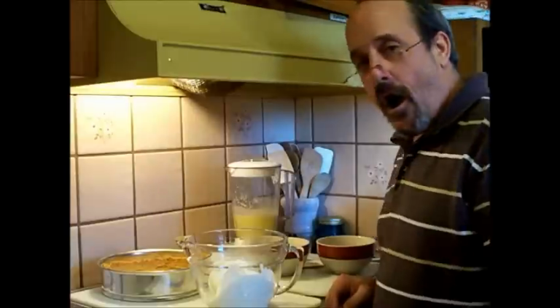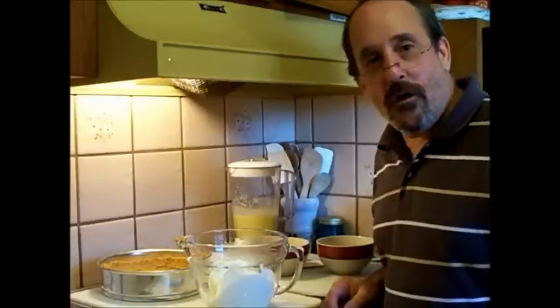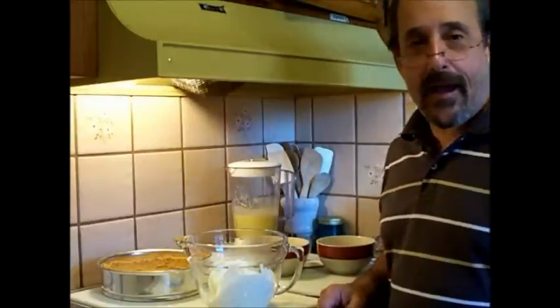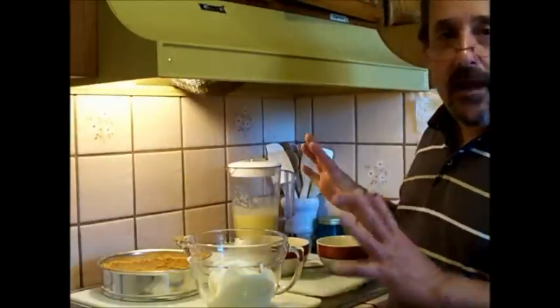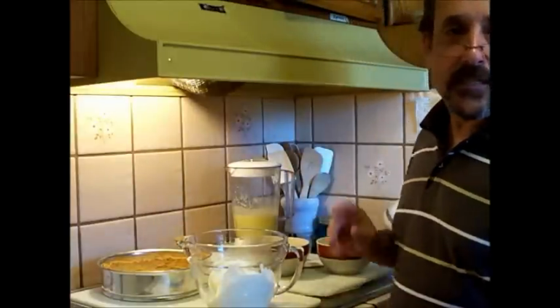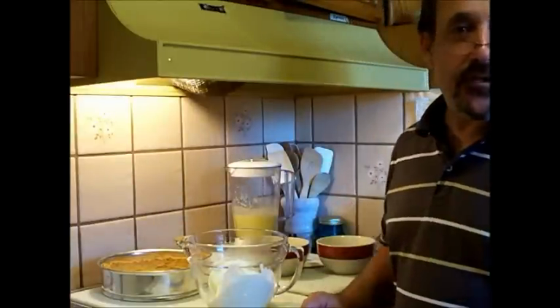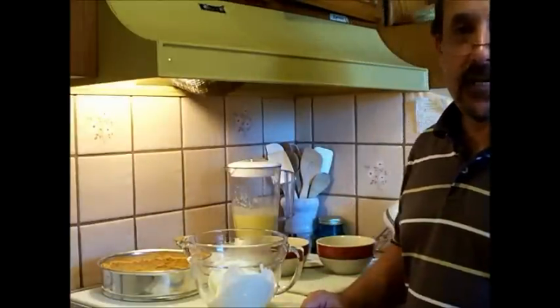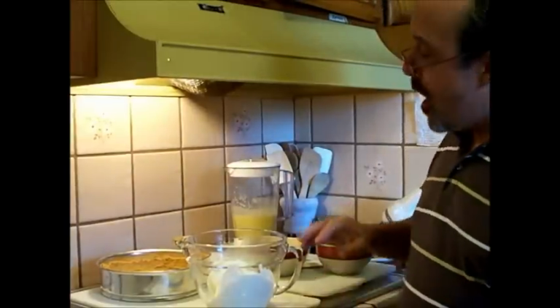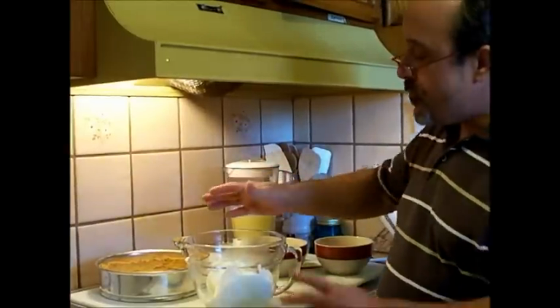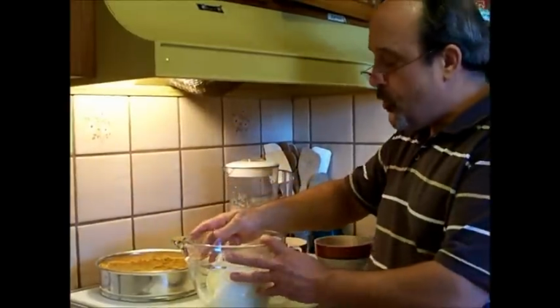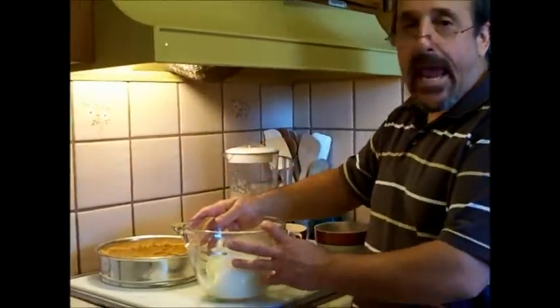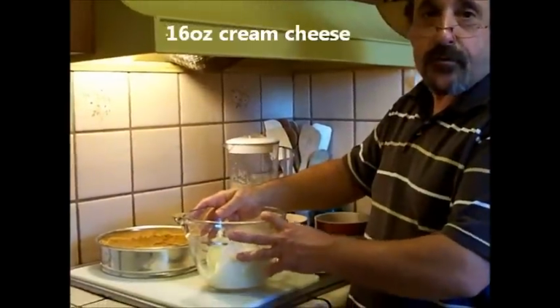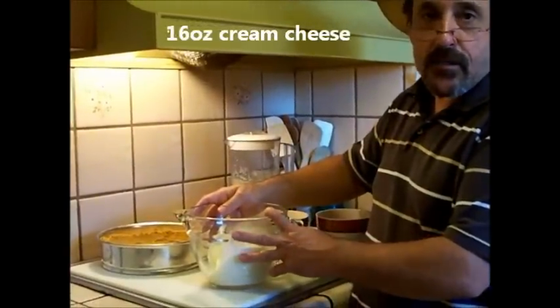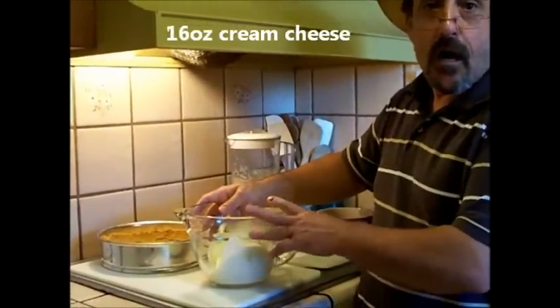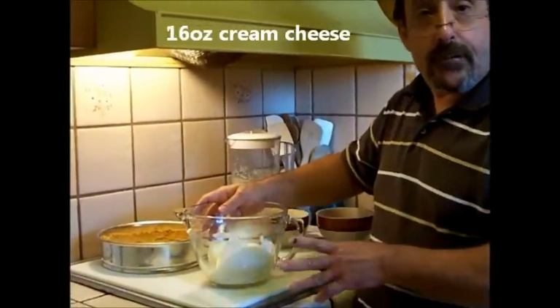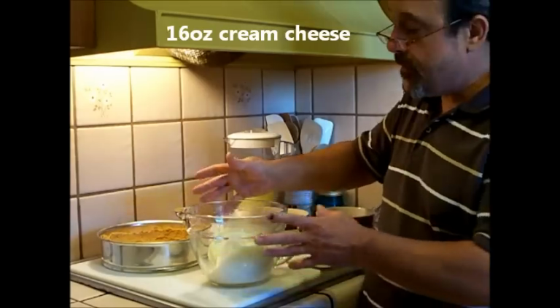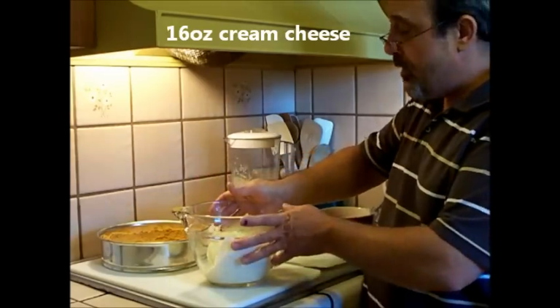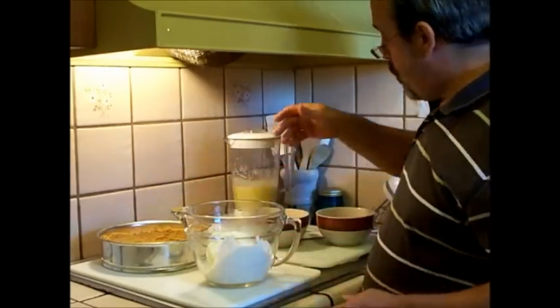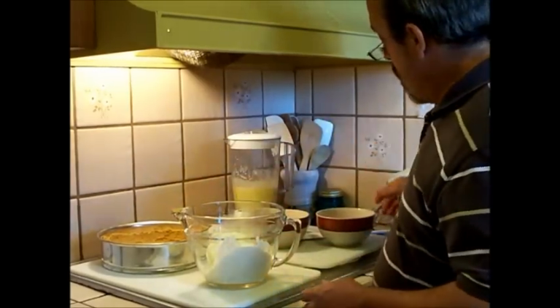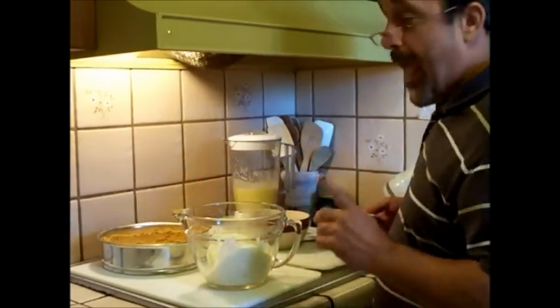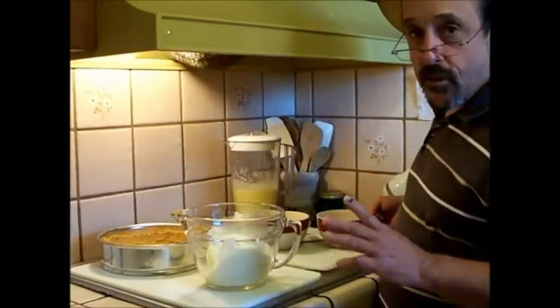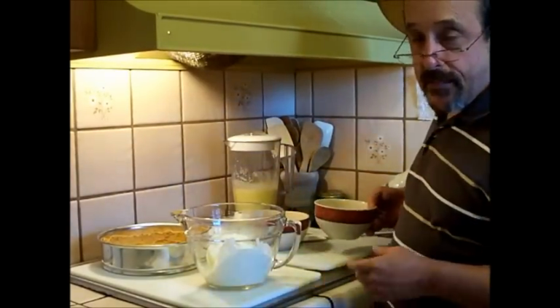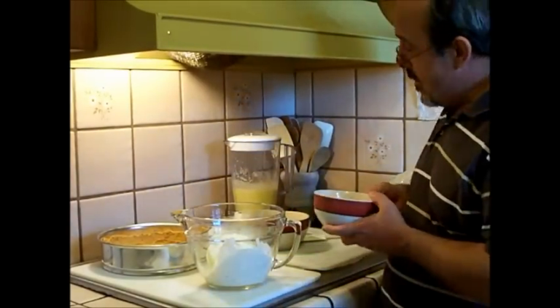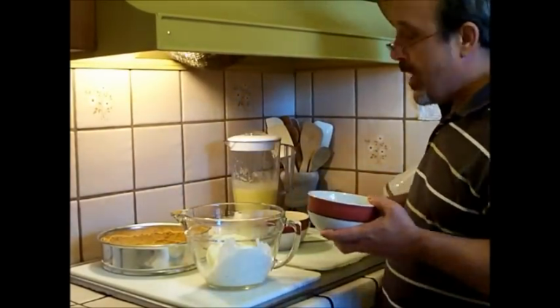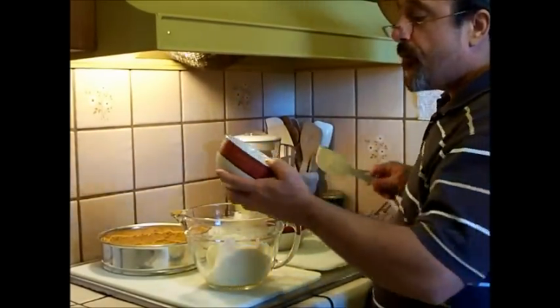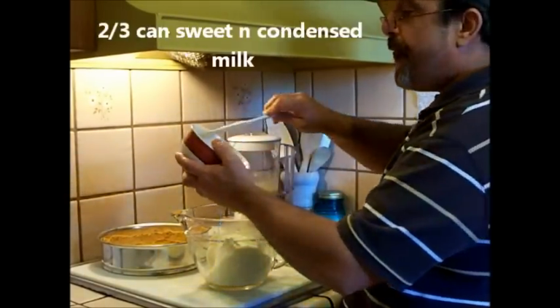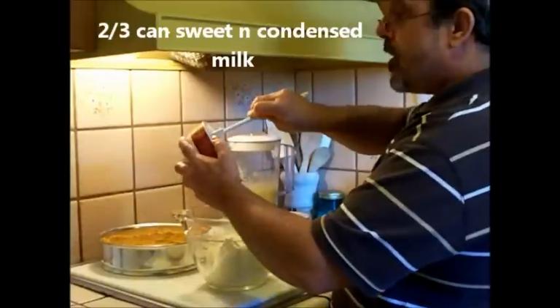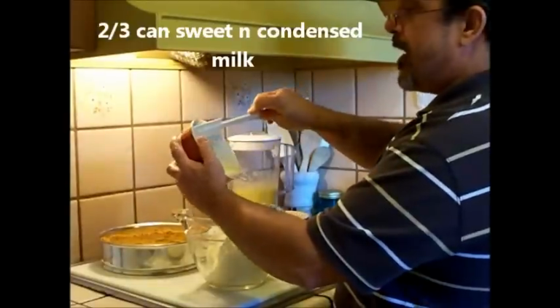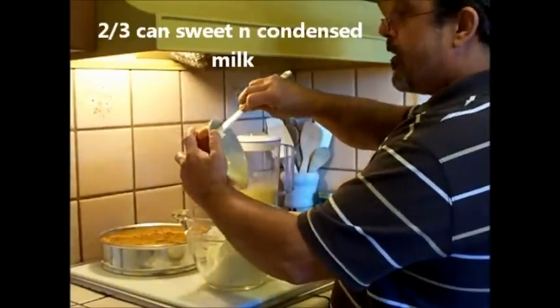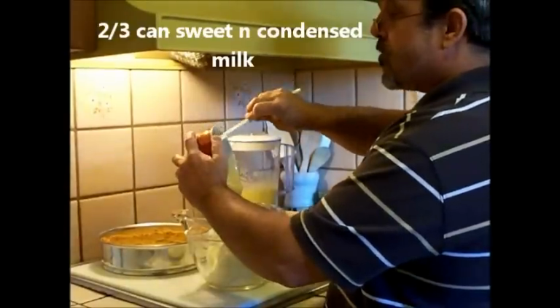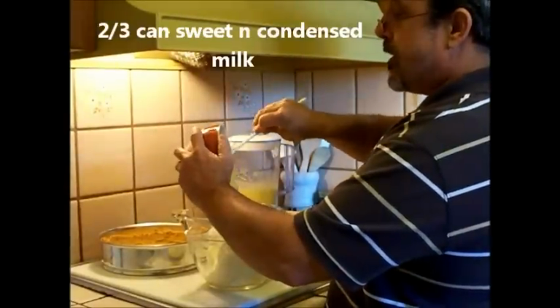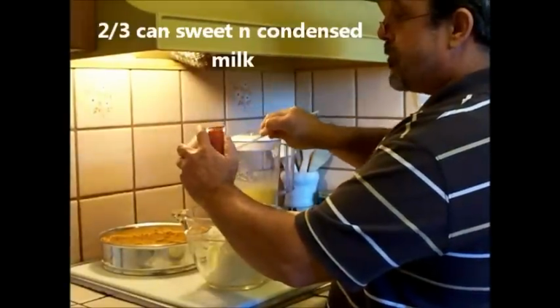Welcome back. I've got everything set up for the cheesecake. I have two eight-ounce packages of cream cheese that I've put into my bowl. I'm going to add two-thirds of a can of sweetened condensed milk.